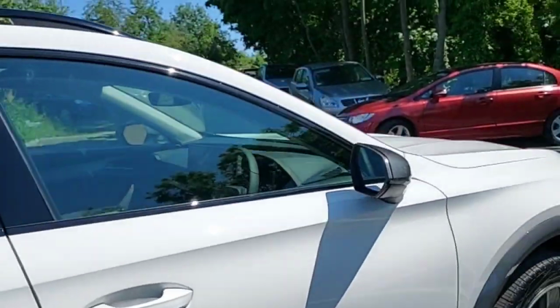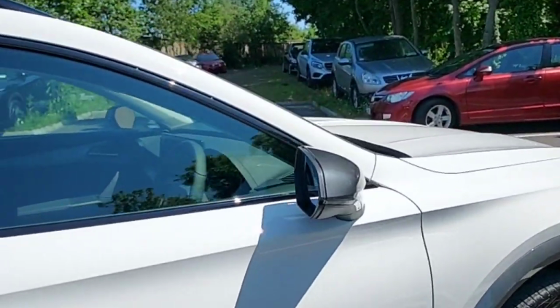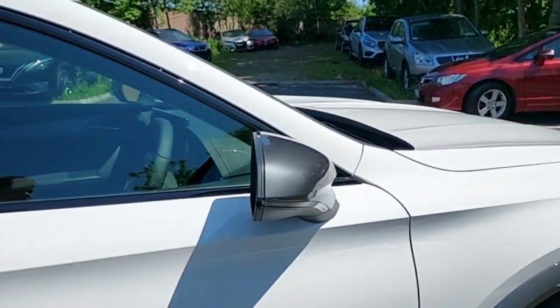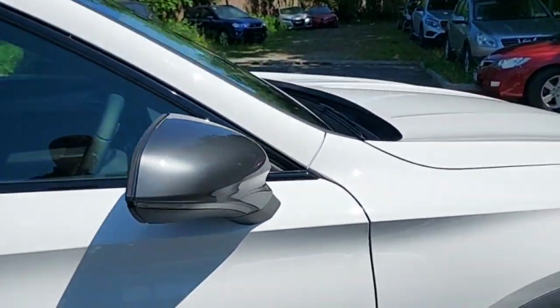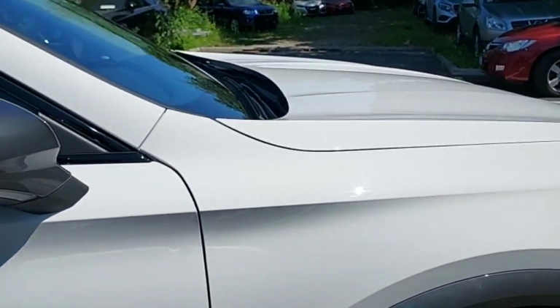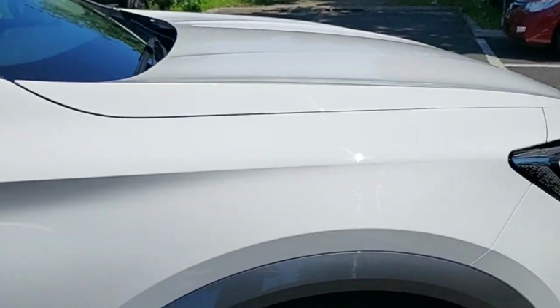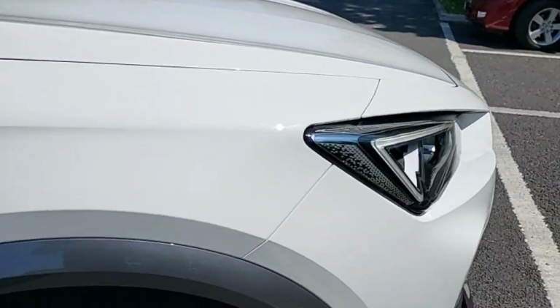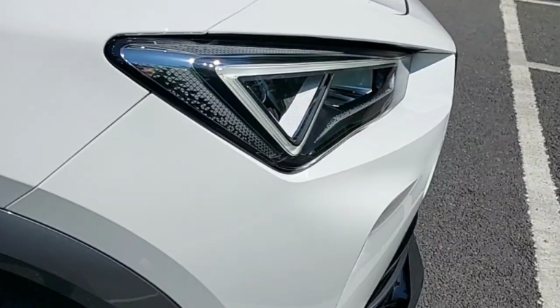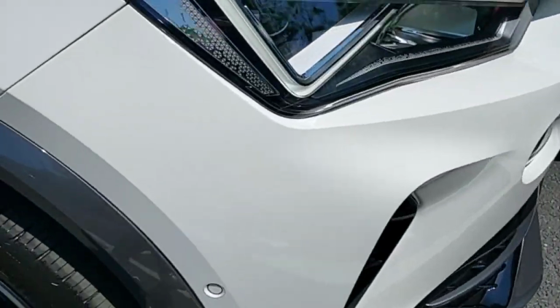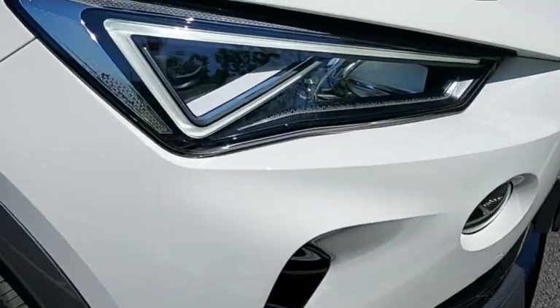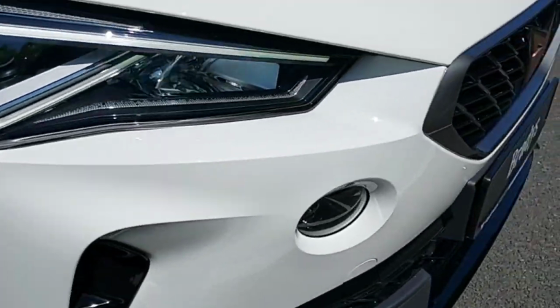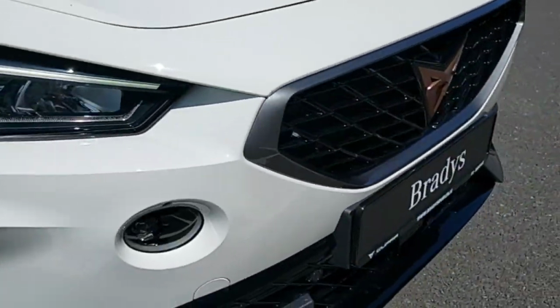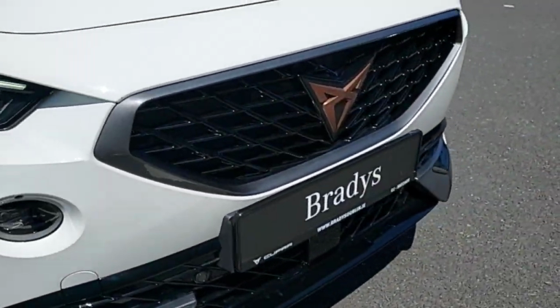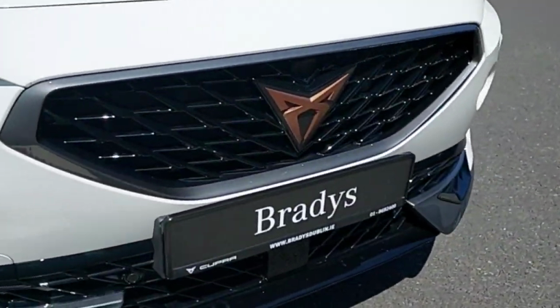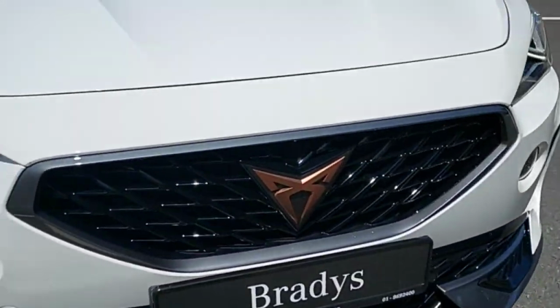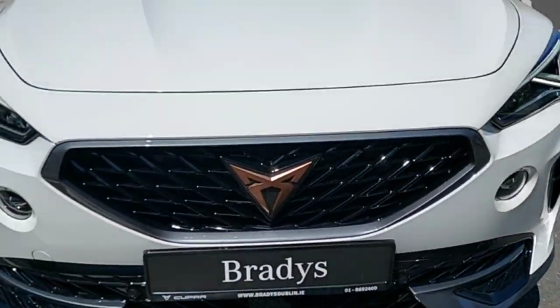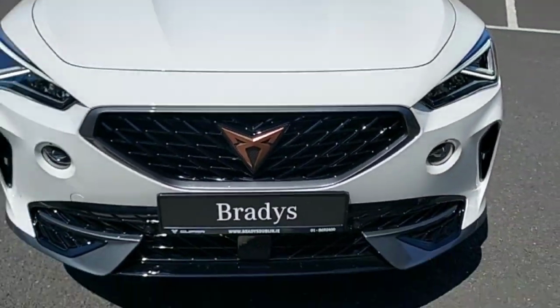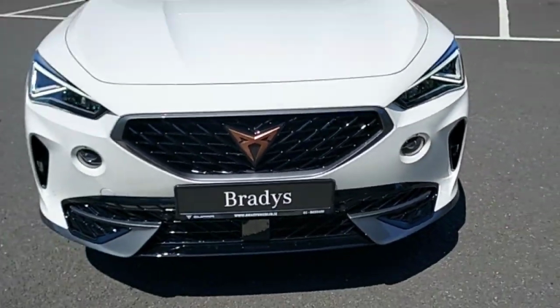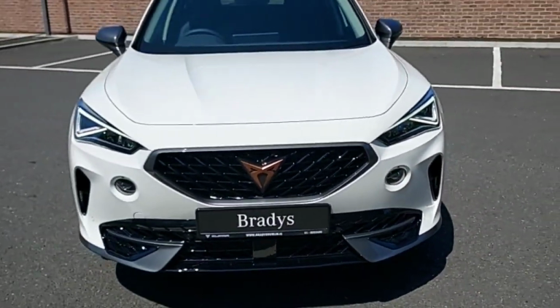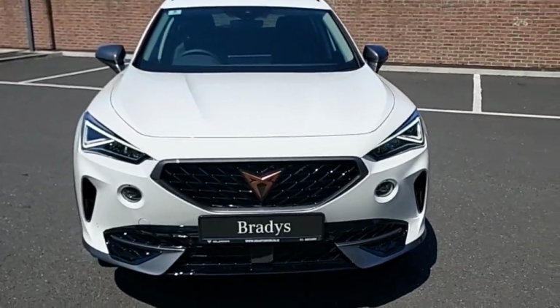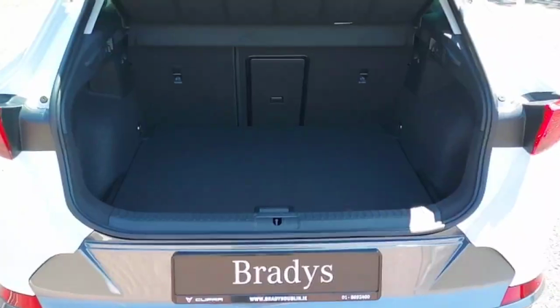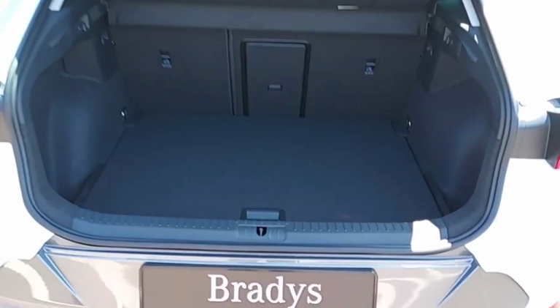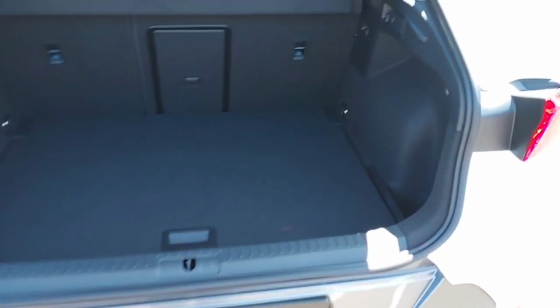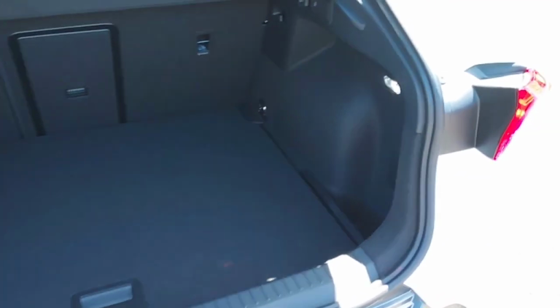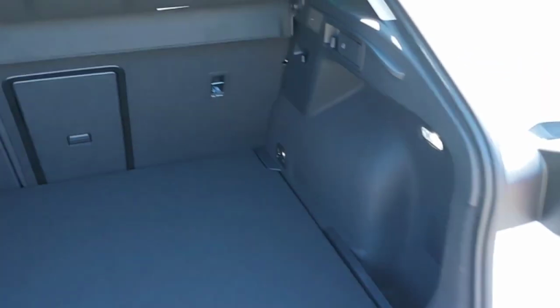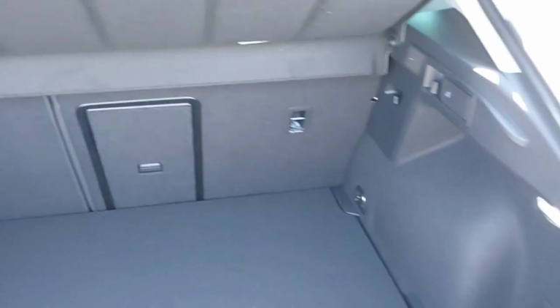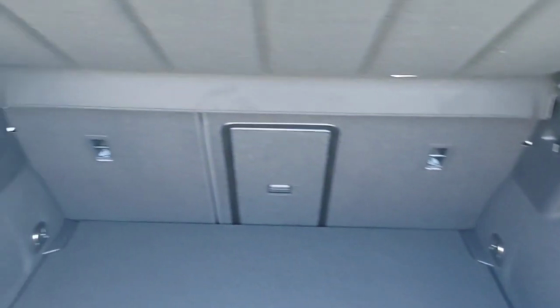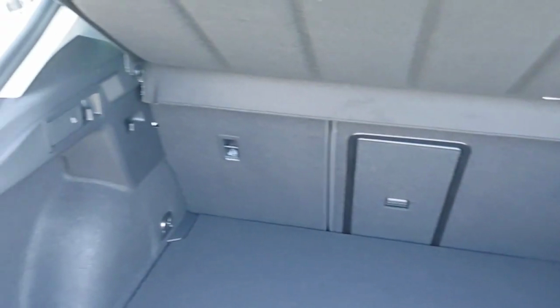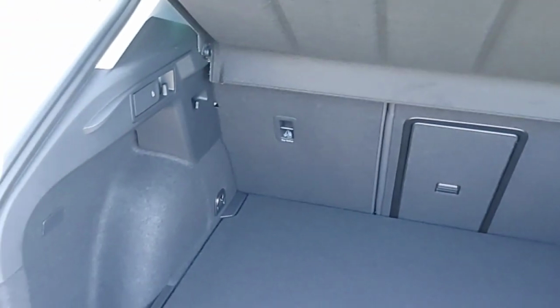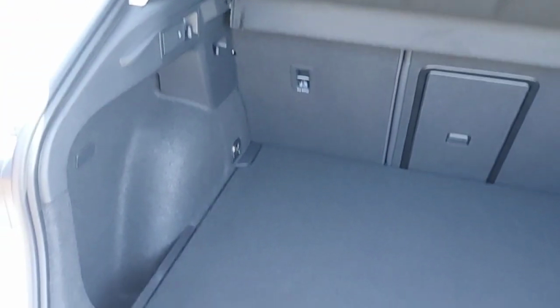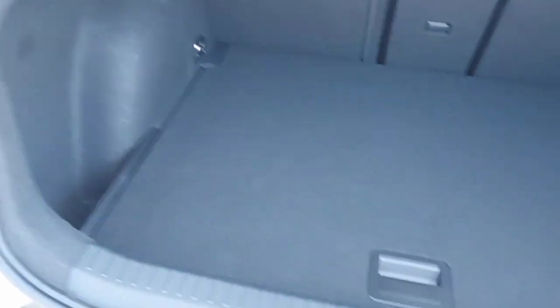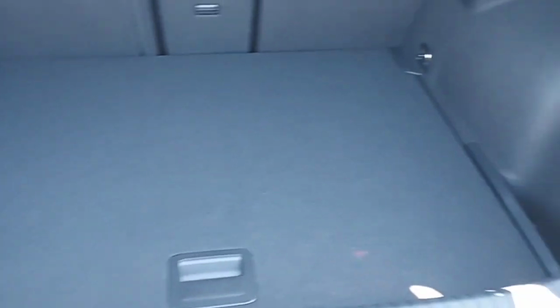It has folding mirrors and front sensors as well. This is the back of the car — loads of space as you can see.